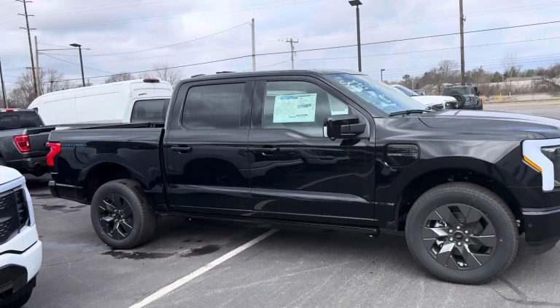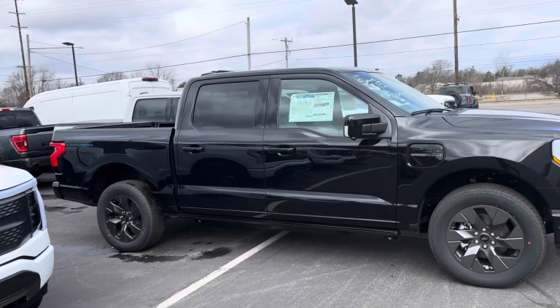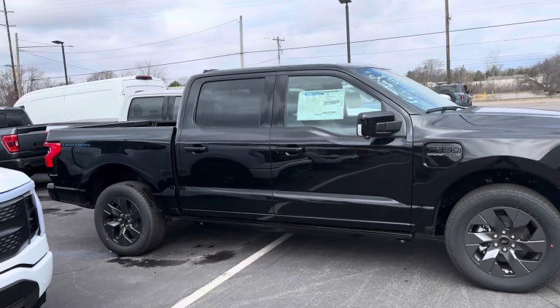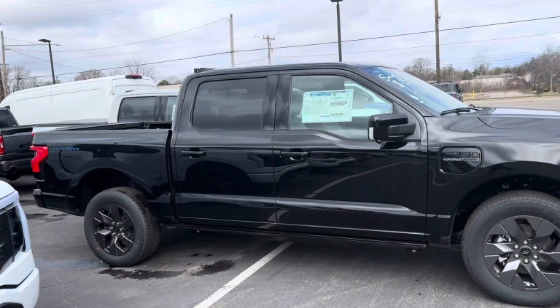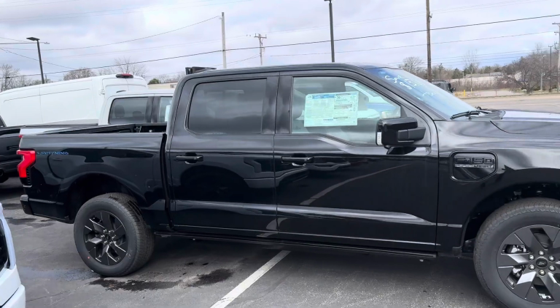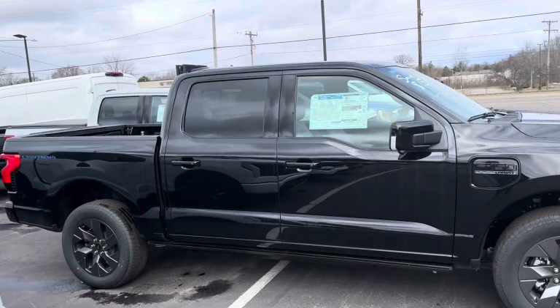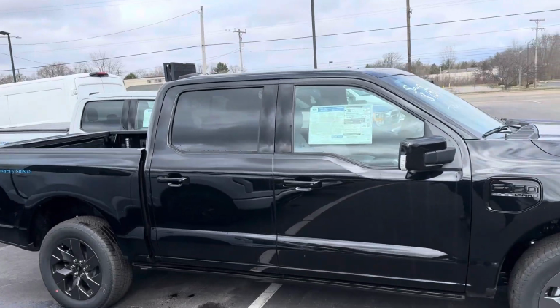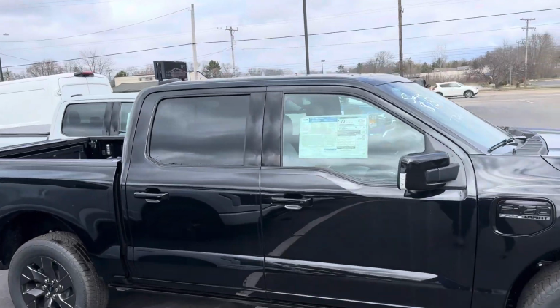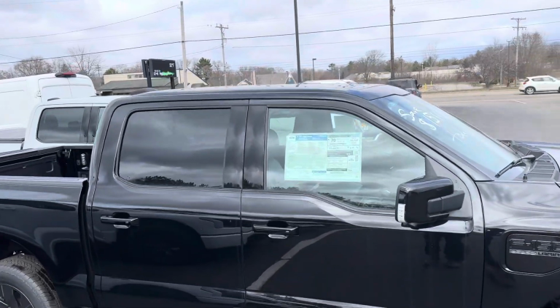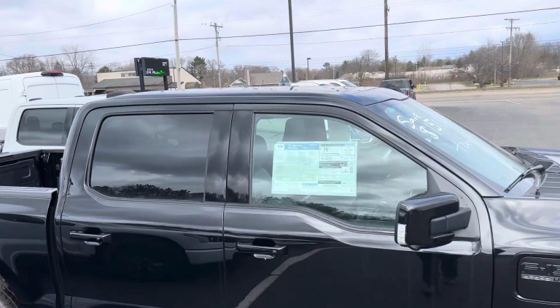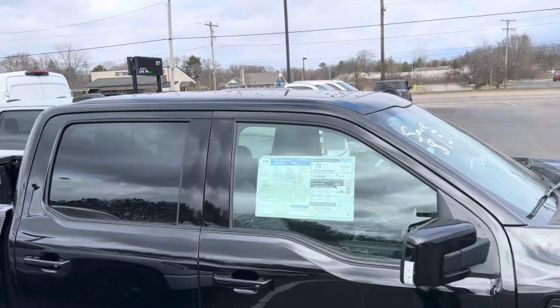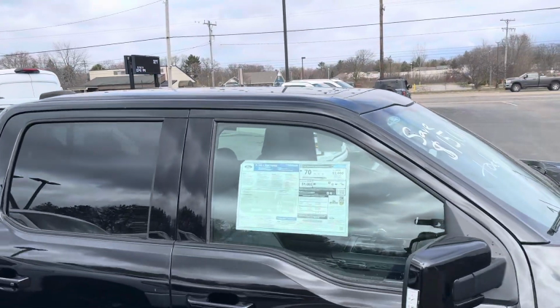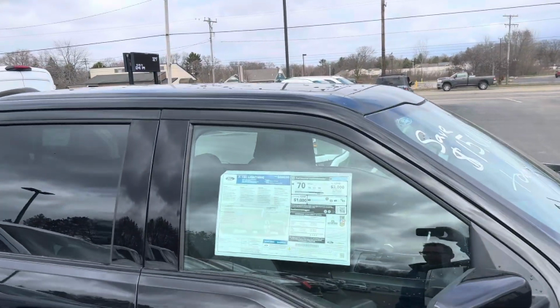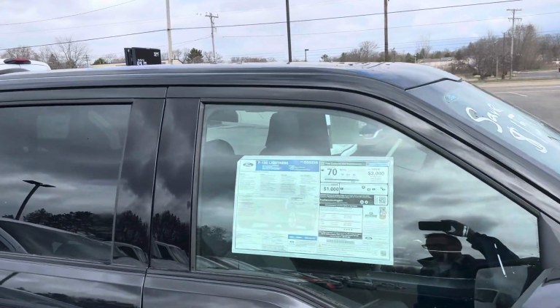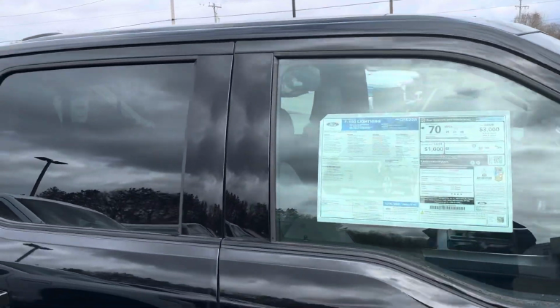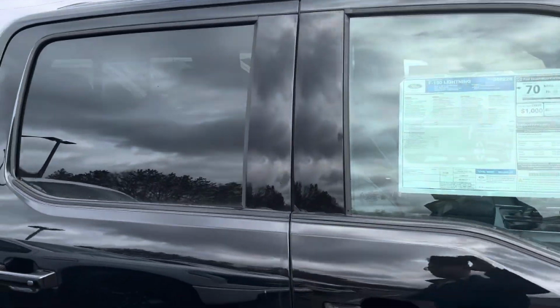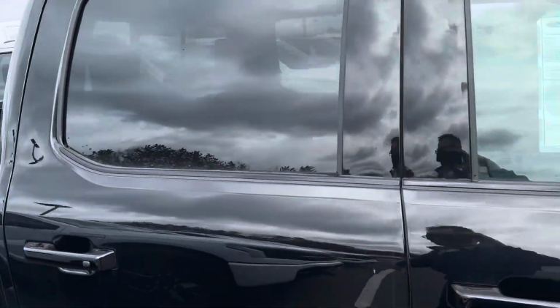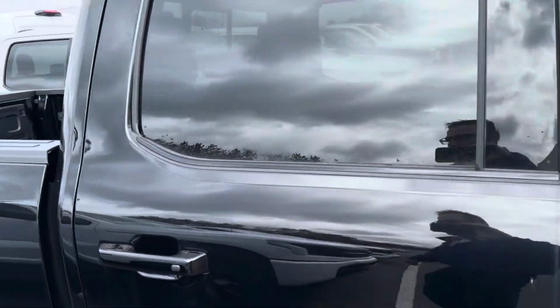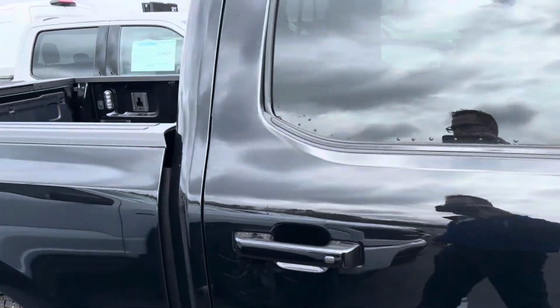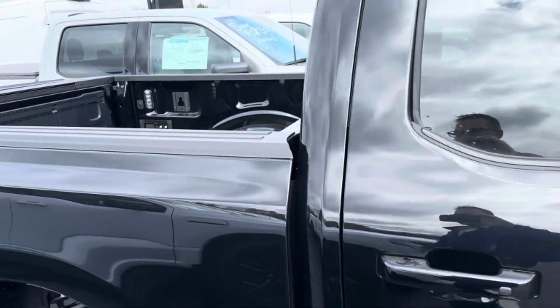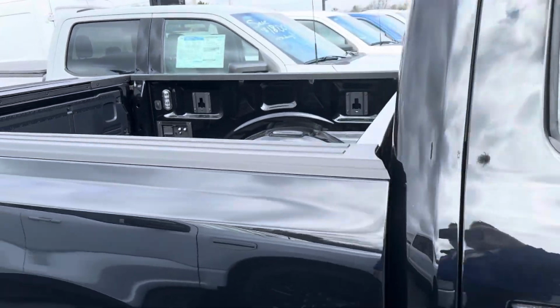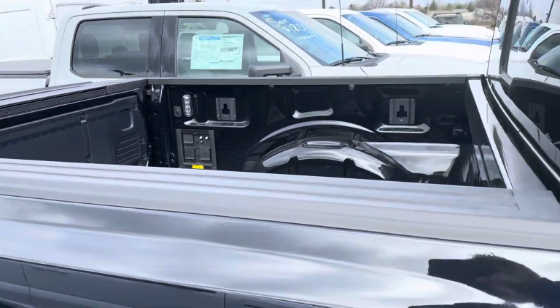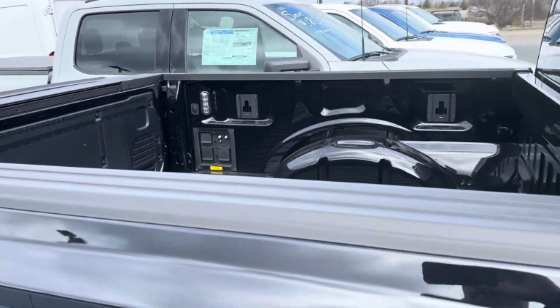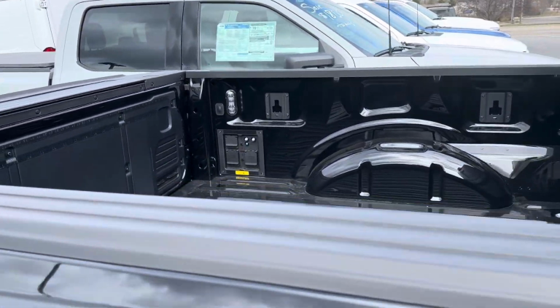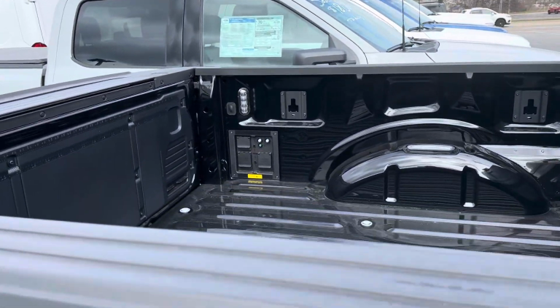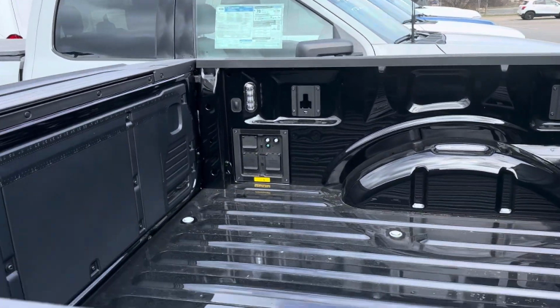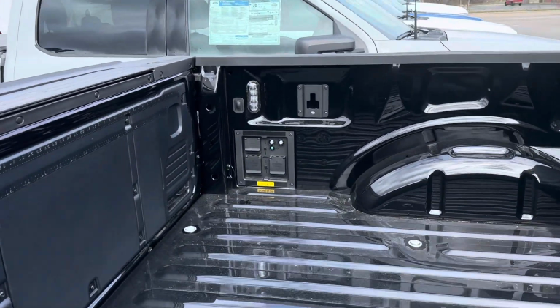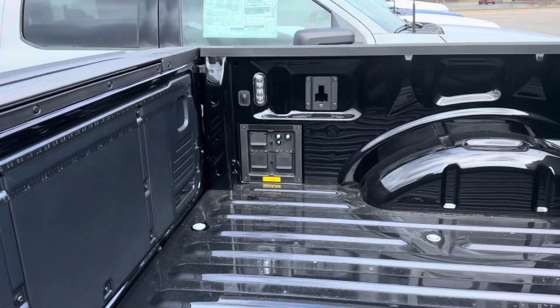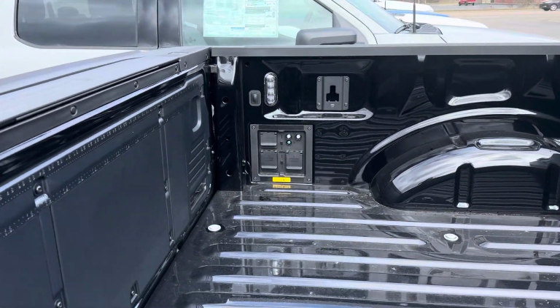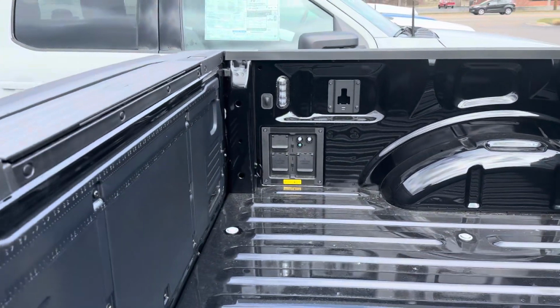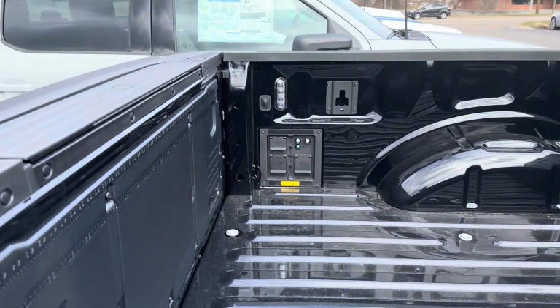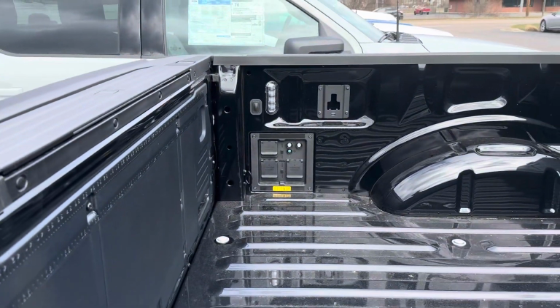360-degree view camera, twin panel moonroof, extended range fuel tank, pro power onboard 7.2 kilowatt generator.